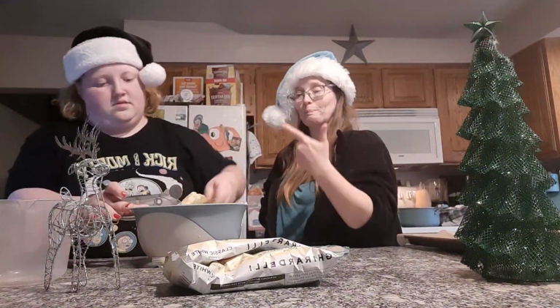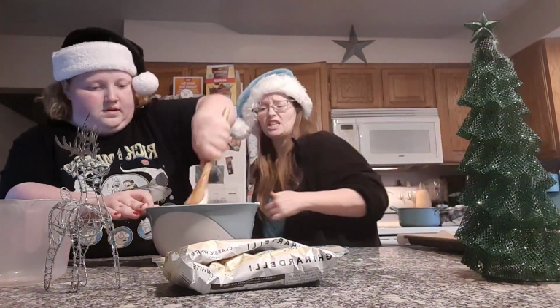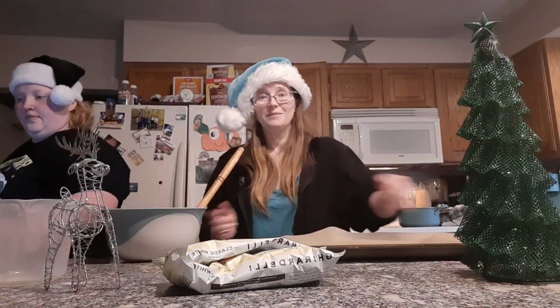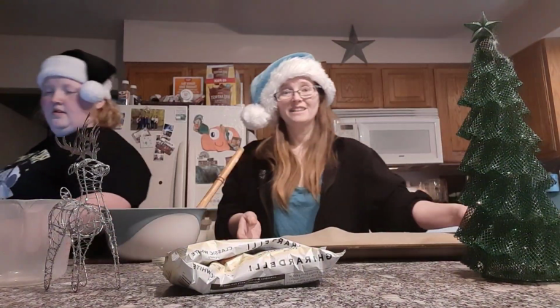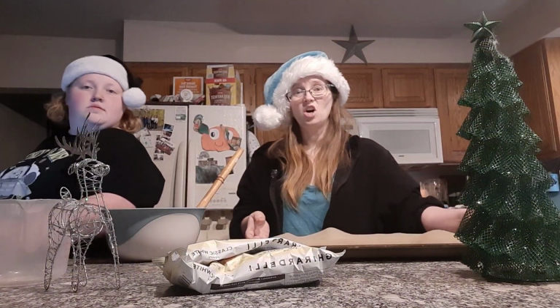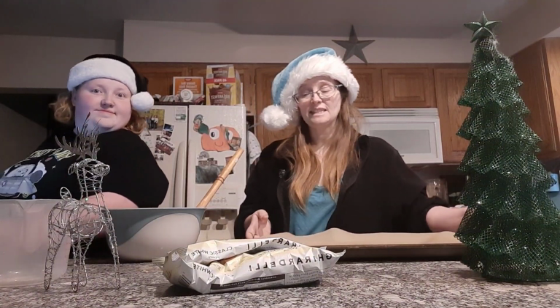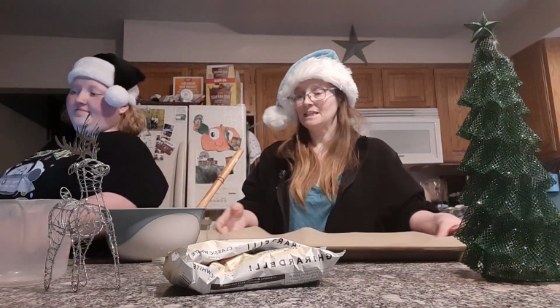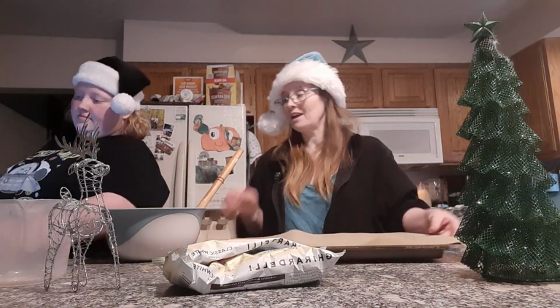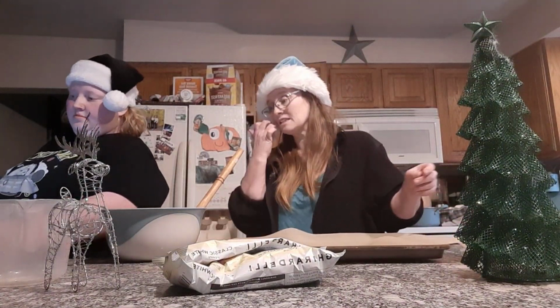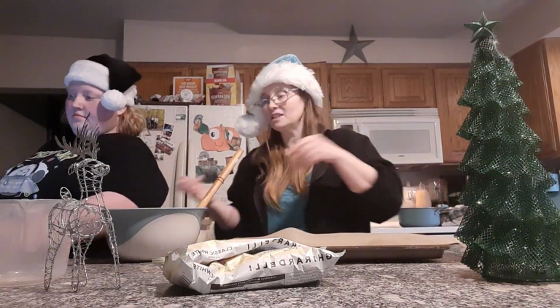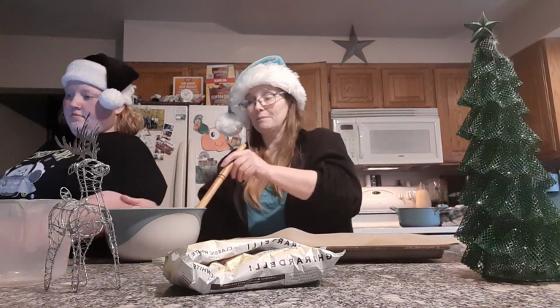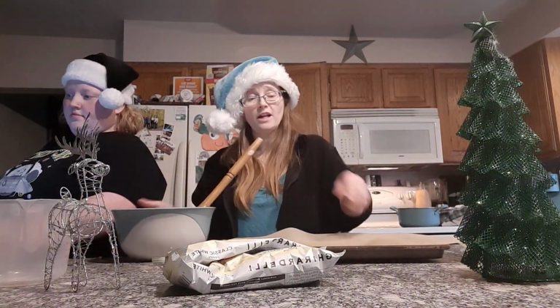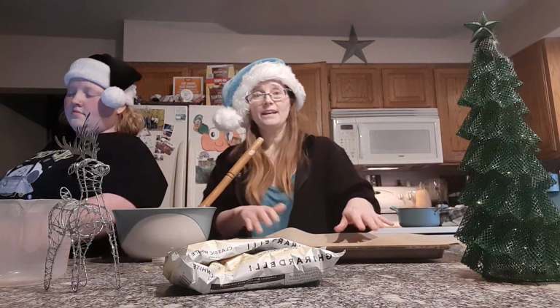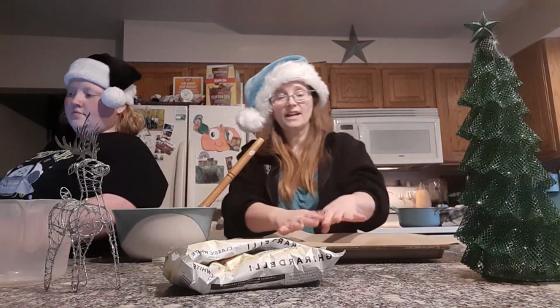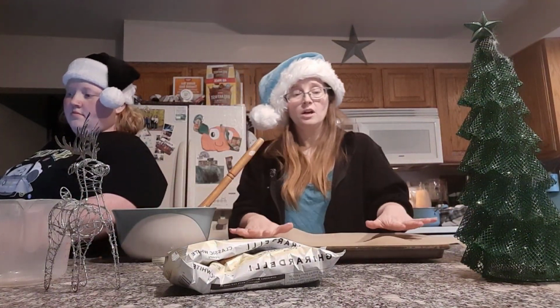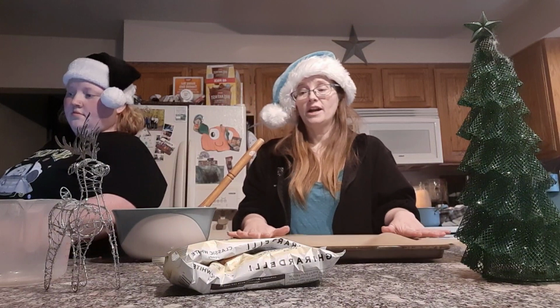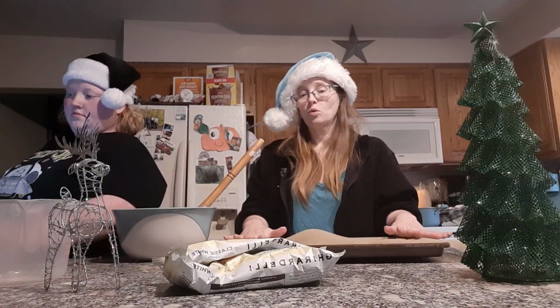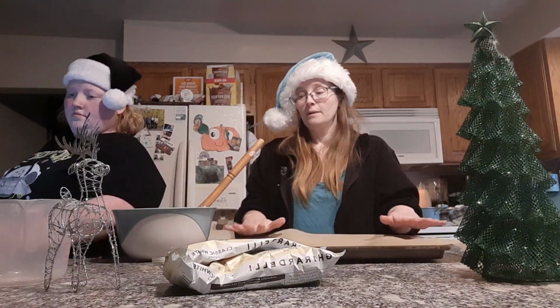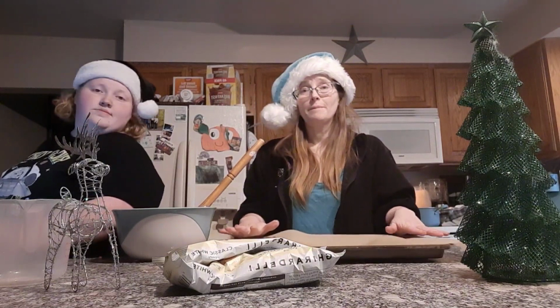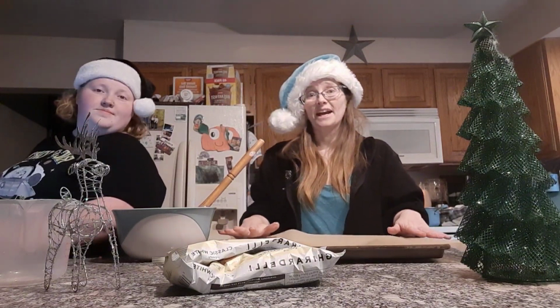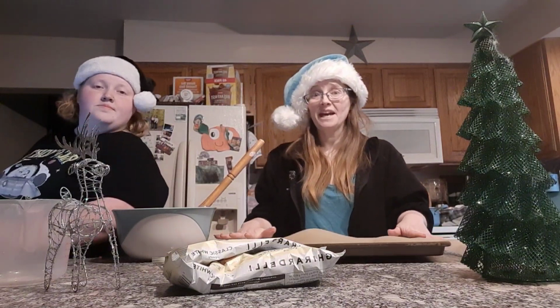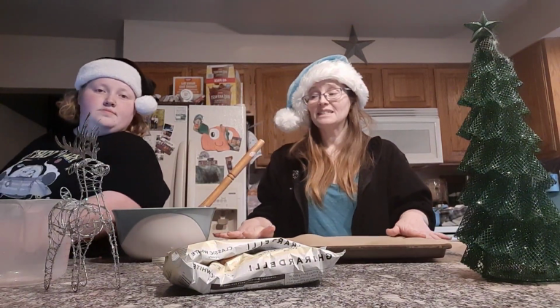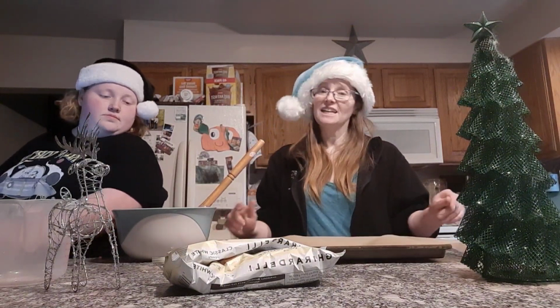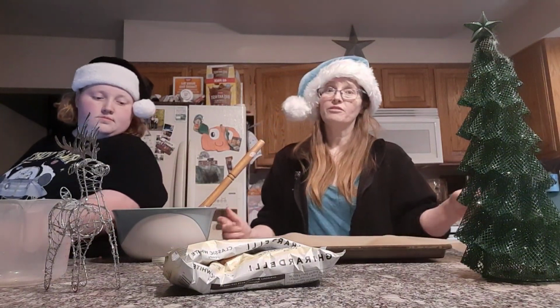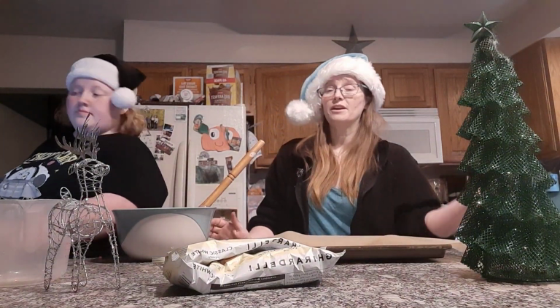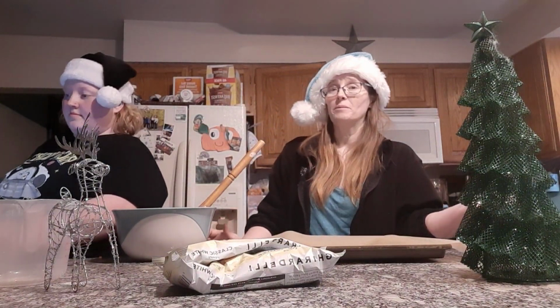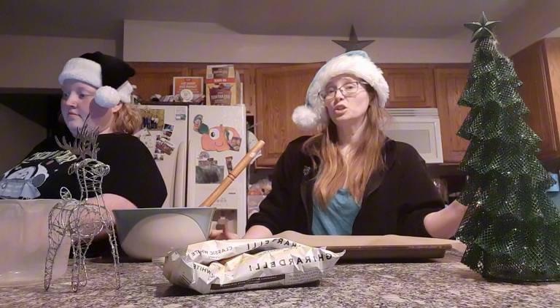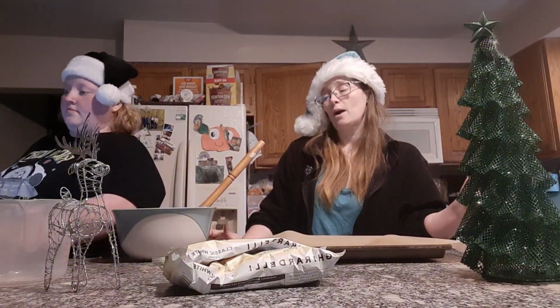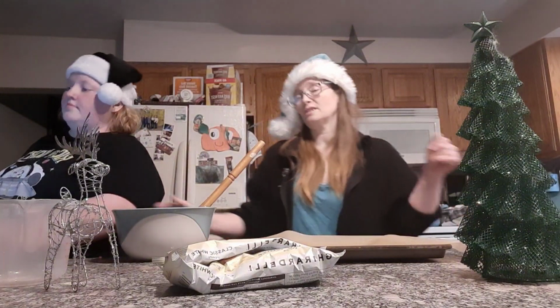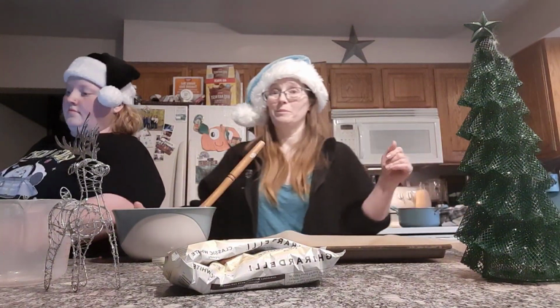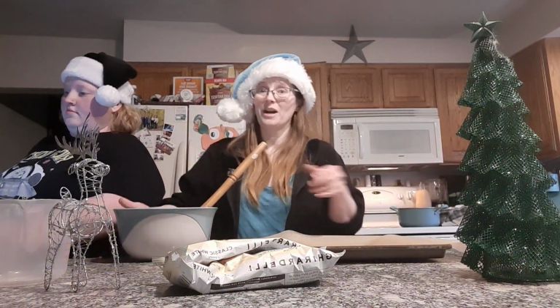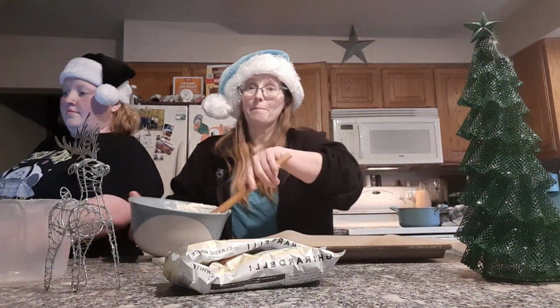Once you've got that all nice and mixed up and everything's melted and mixed well, go ahead and pour it out on your parchment paper lined pan and stick it in the refrigerator for about two hours. We'll be right back.